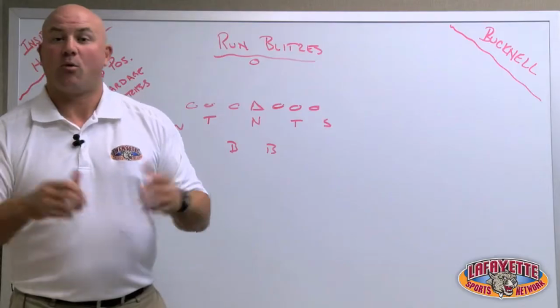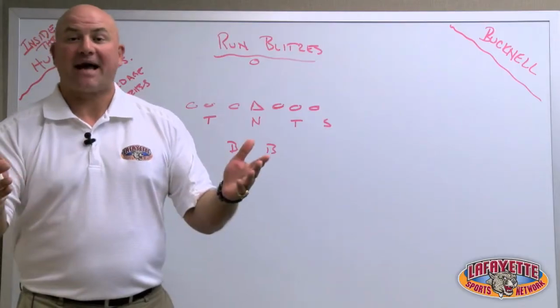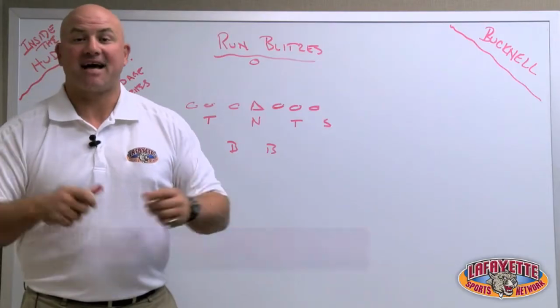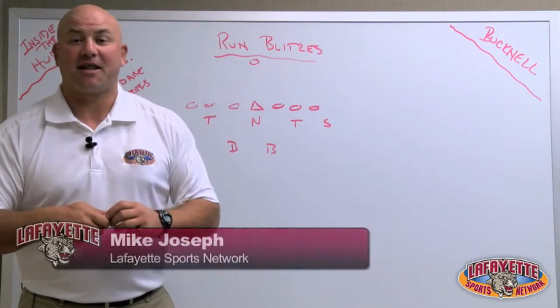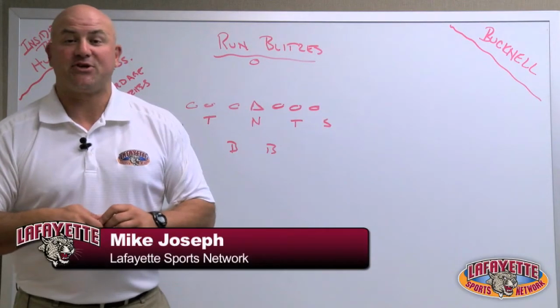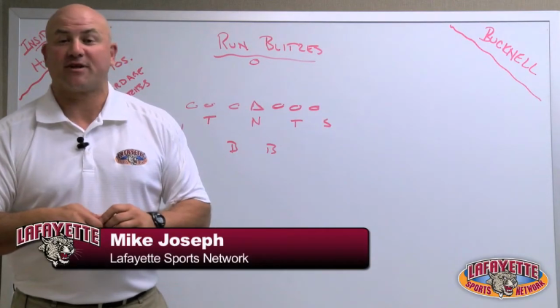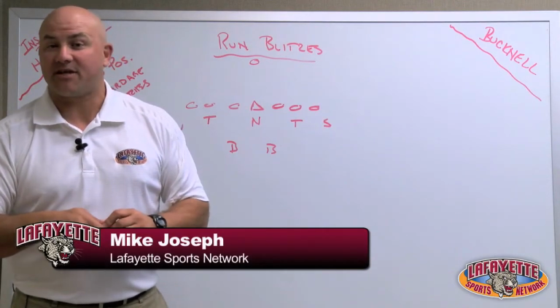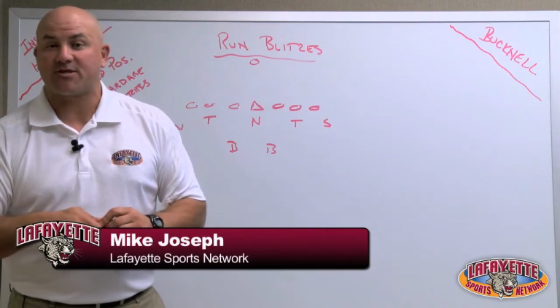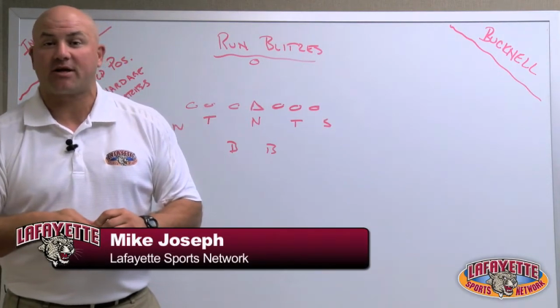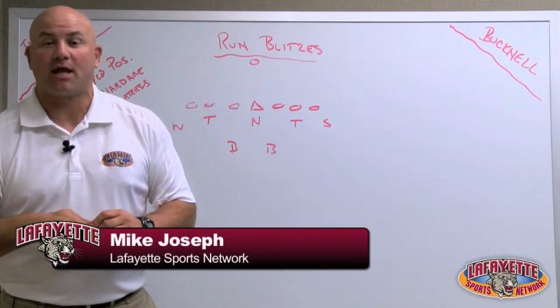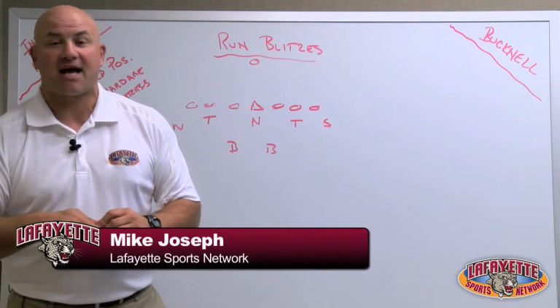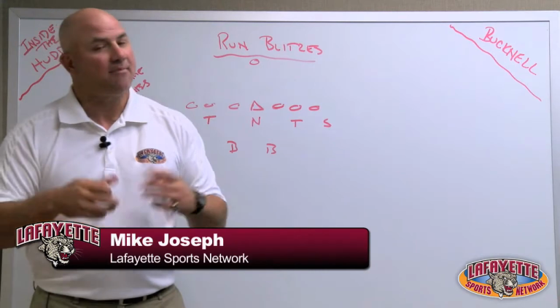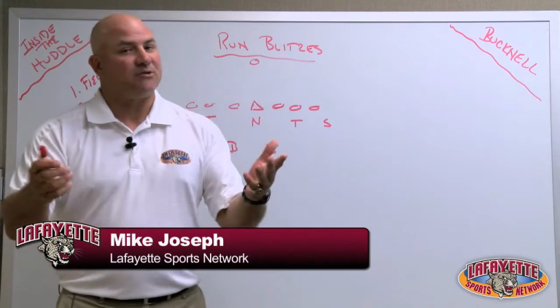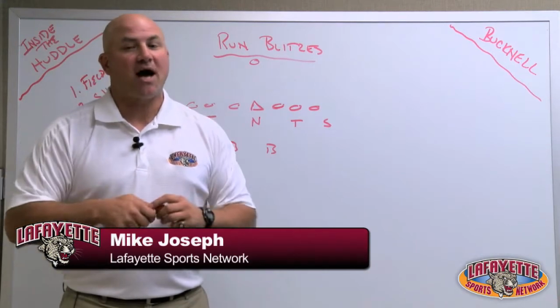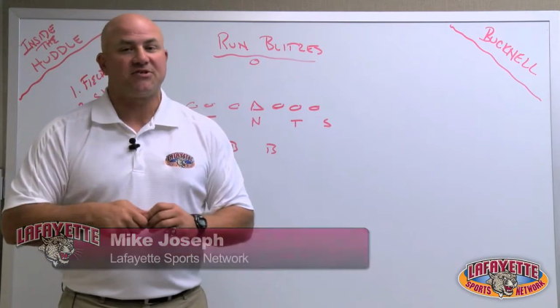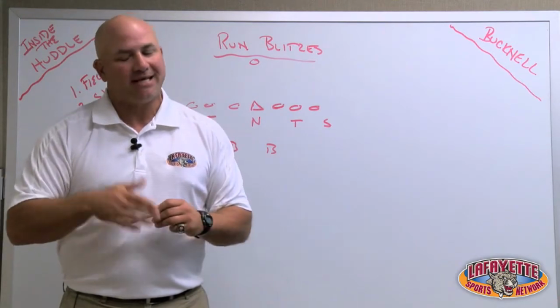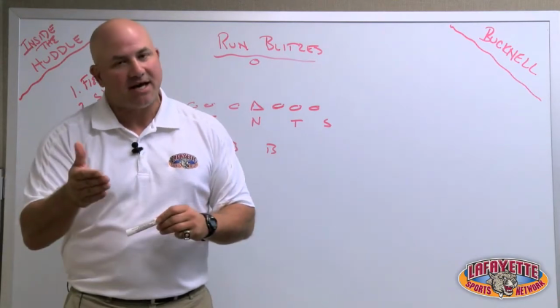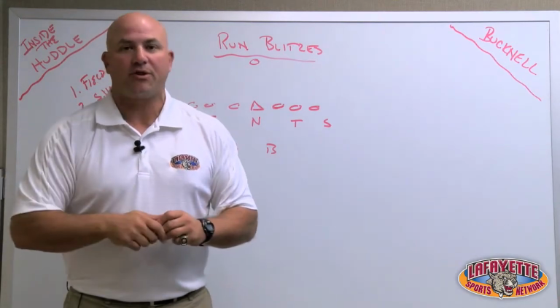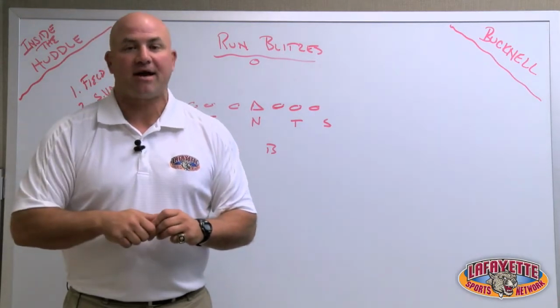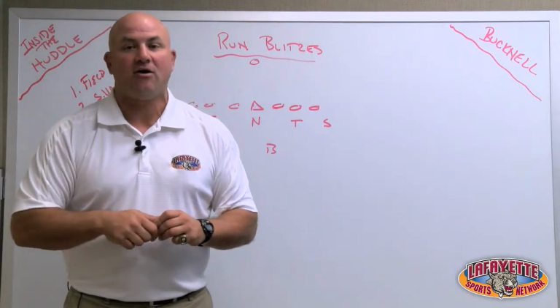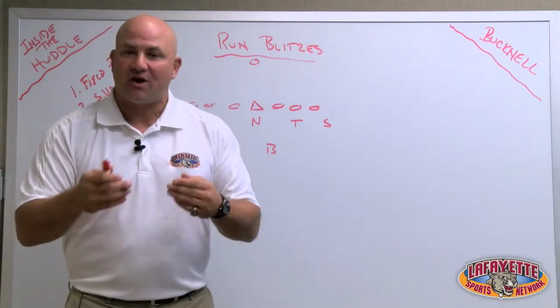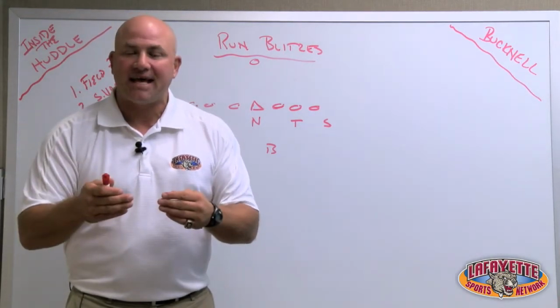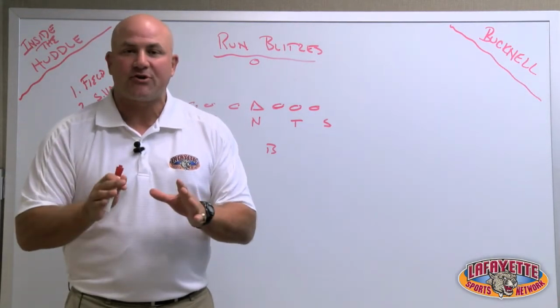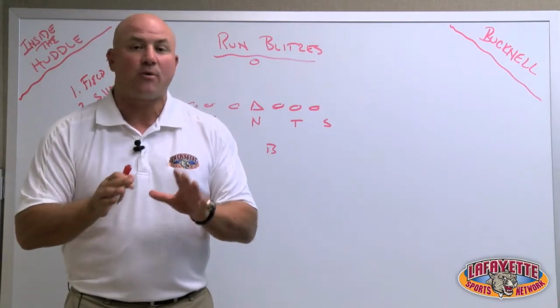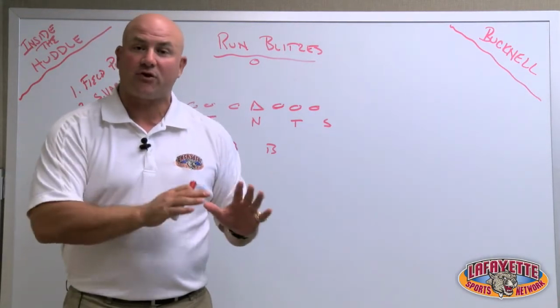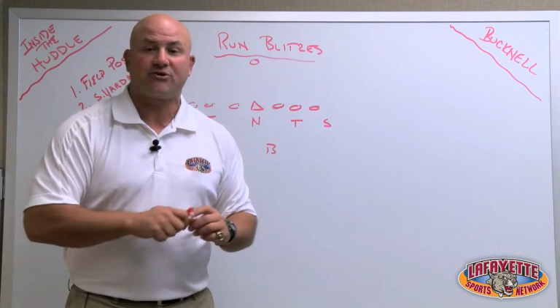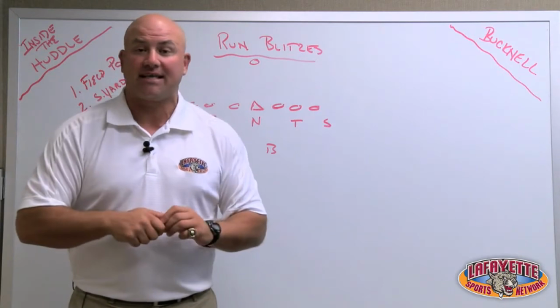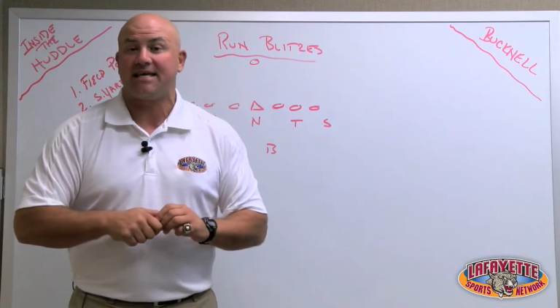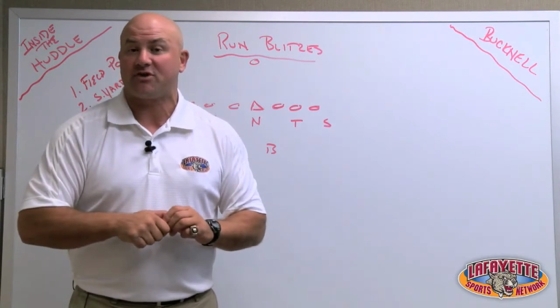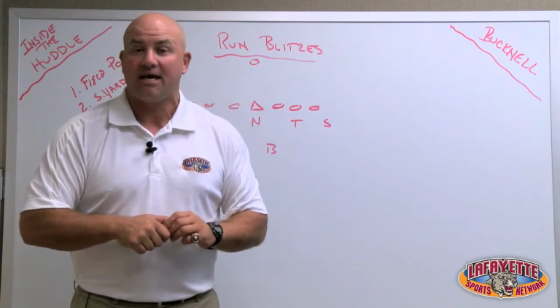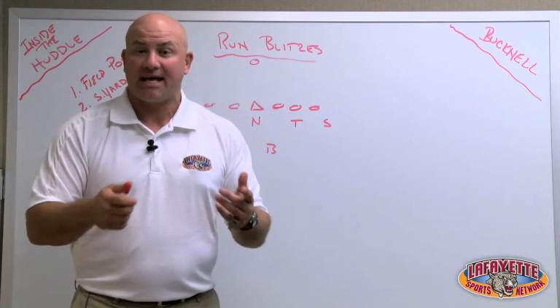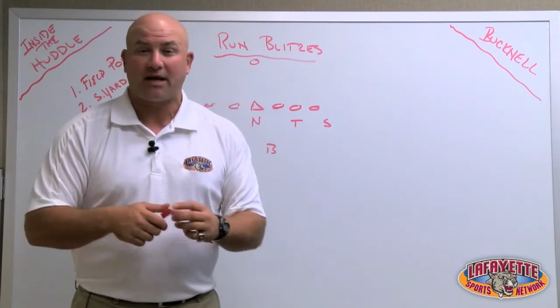Welcome back to Inside the Huddle. I'm Mike Joseph for the Lafayette Sports Network and GoLeopards.com. It's been a while since you've seen me. Lafayette is 0-3 right now, trying to get that turnaround with the first Patriot League game this week against Bucknell.